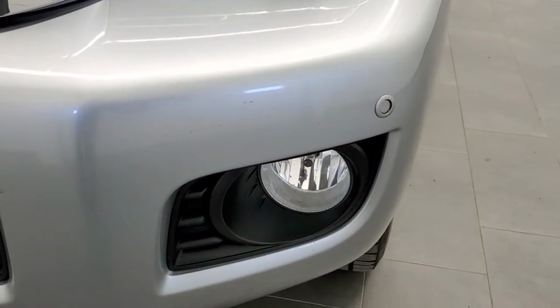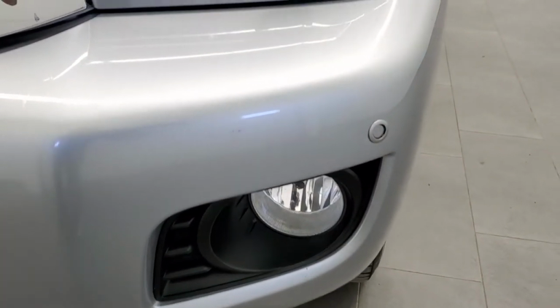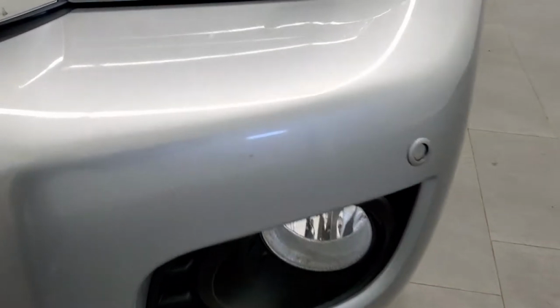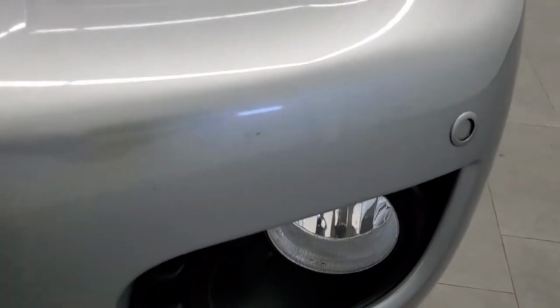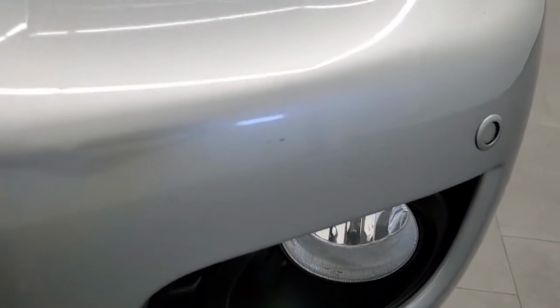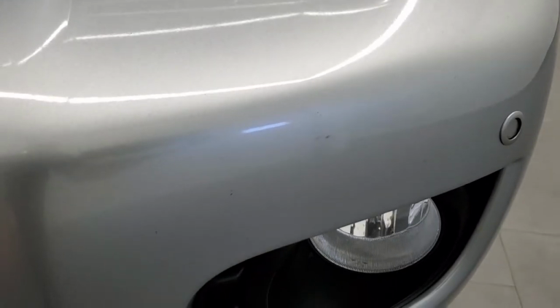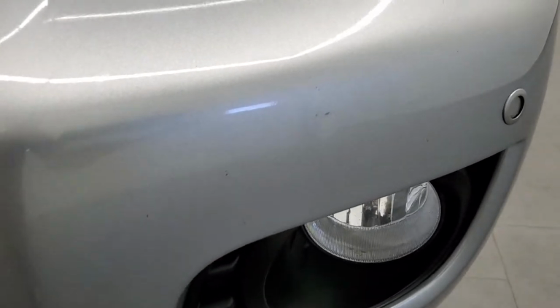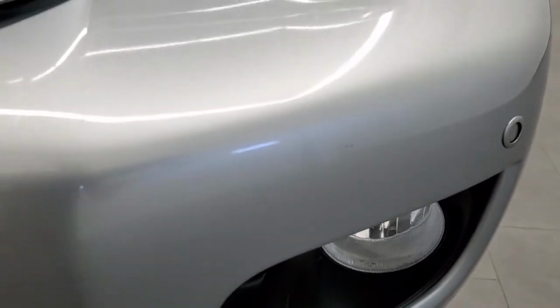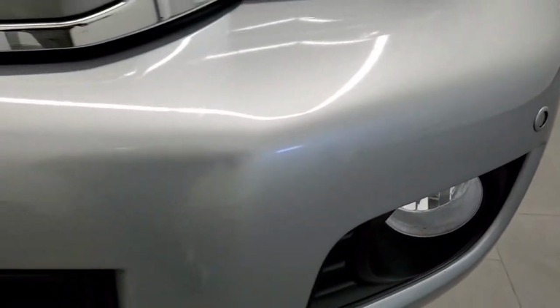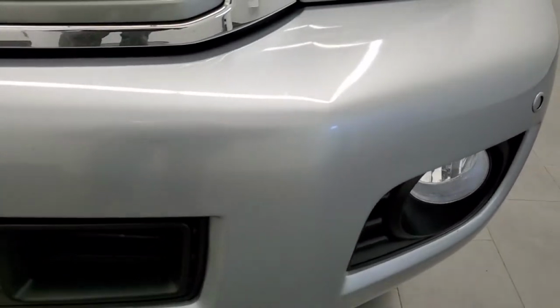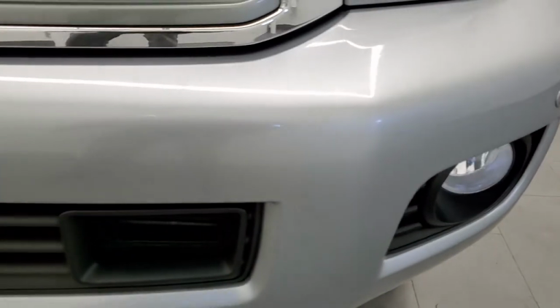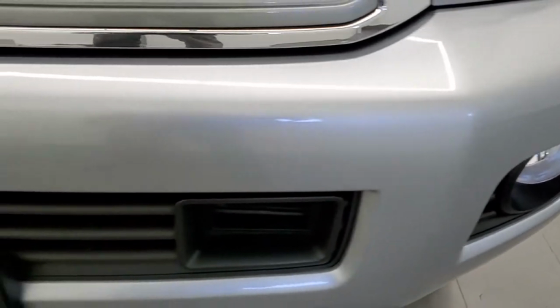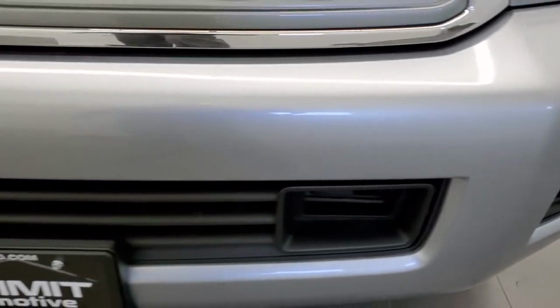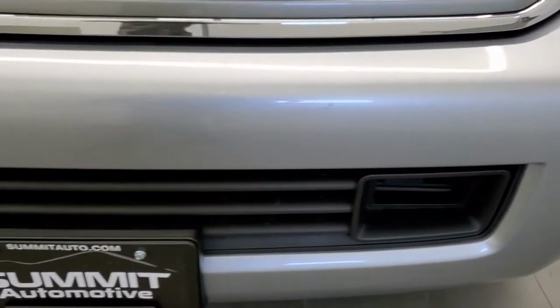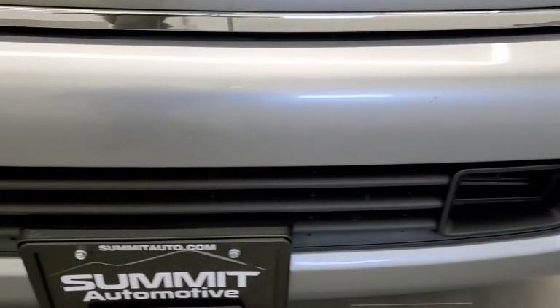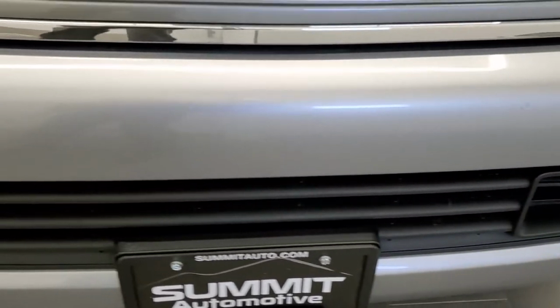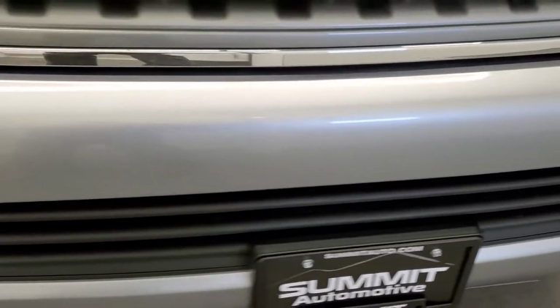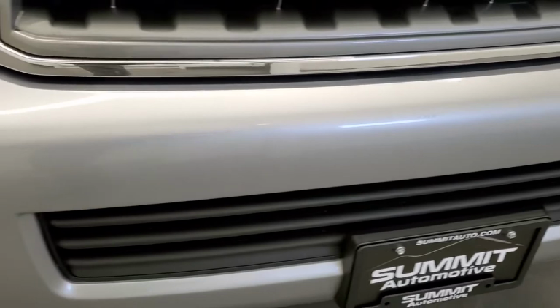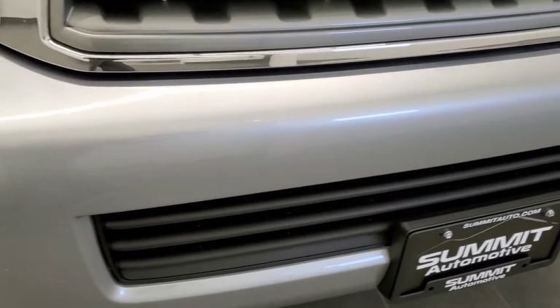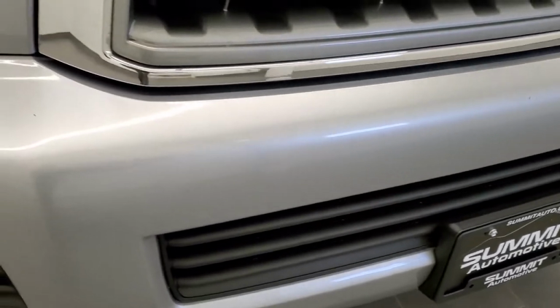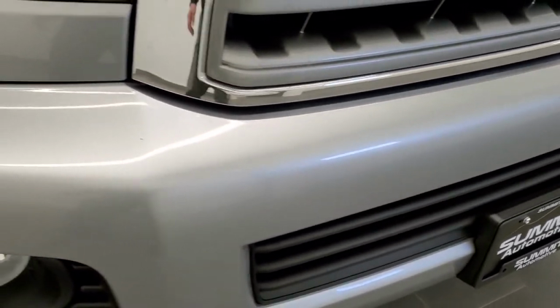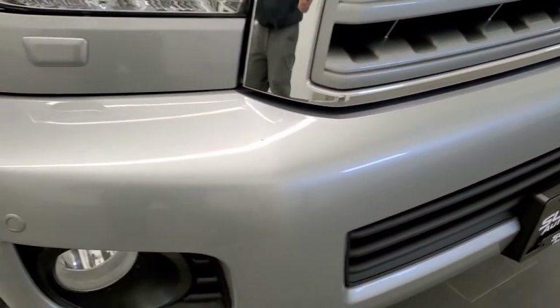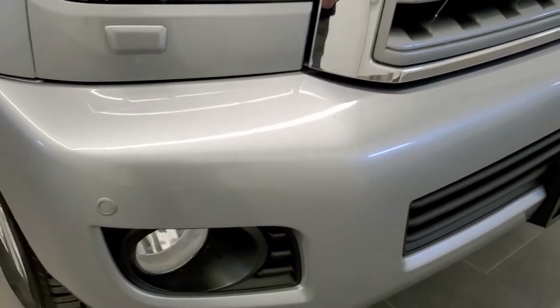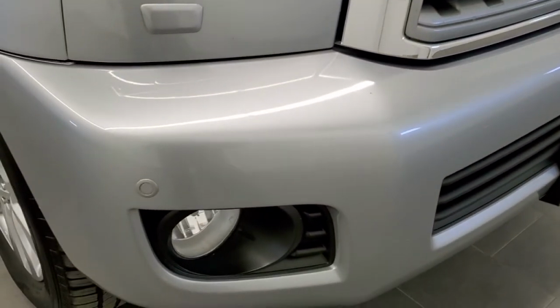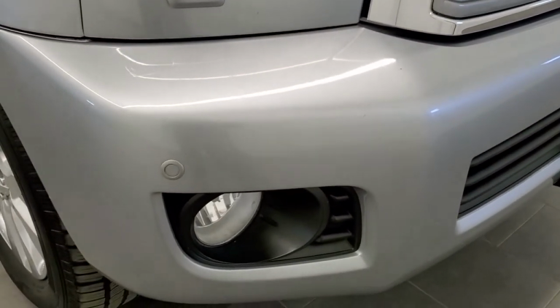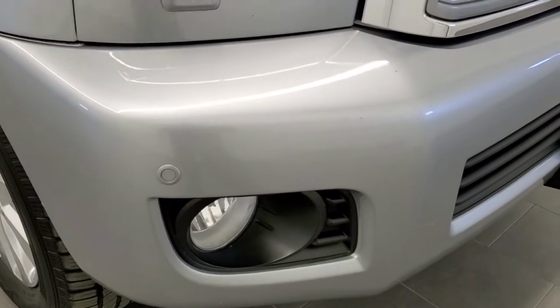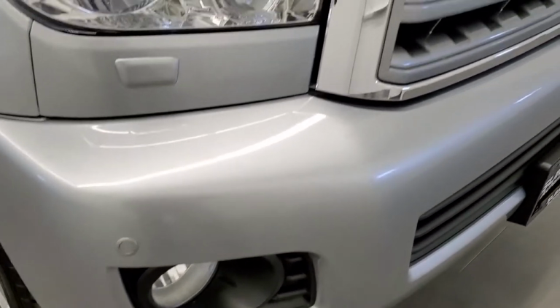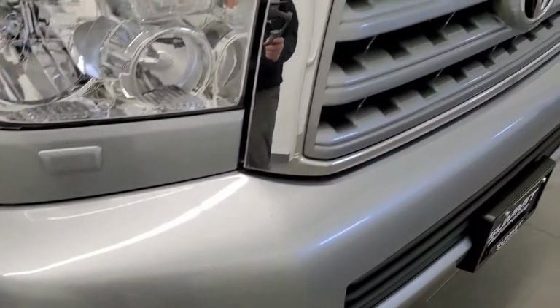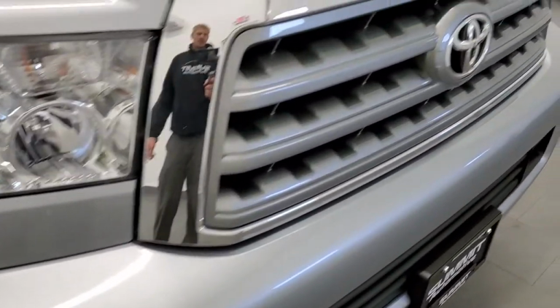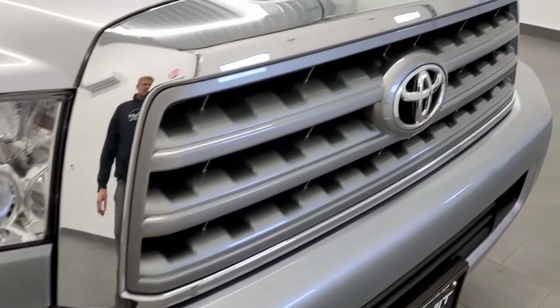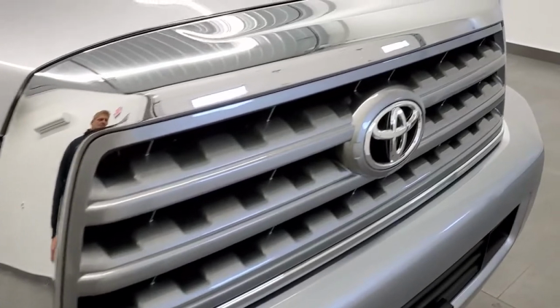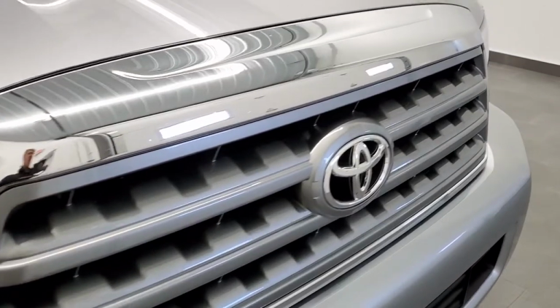It comes with the front bumper parking sensors and factory fog lights. The front bumper is in pretty nice shape — didn't see any major dents, dings, or cracks on it. The grille is in nice shape as well.